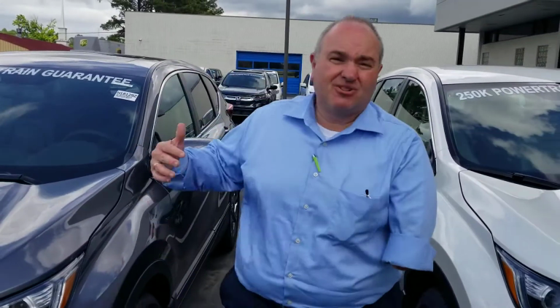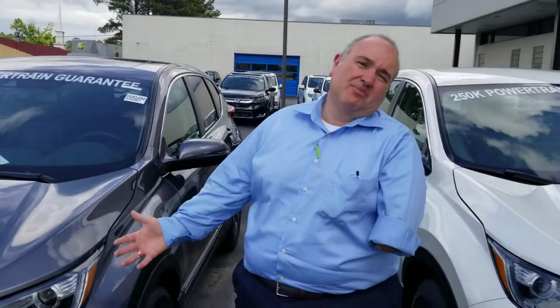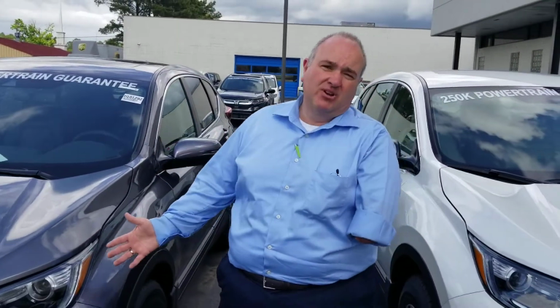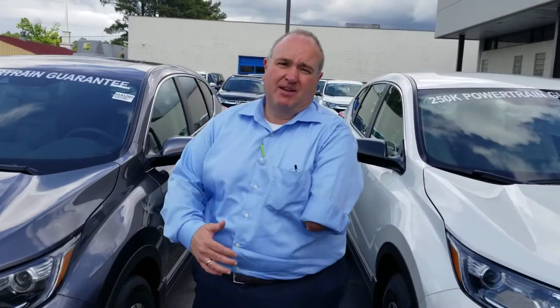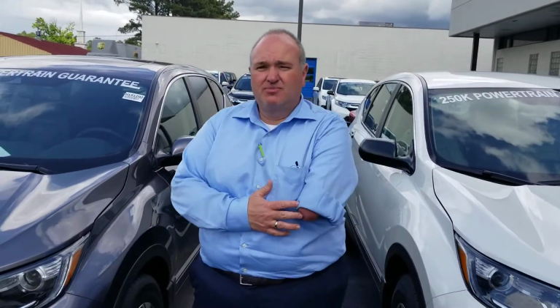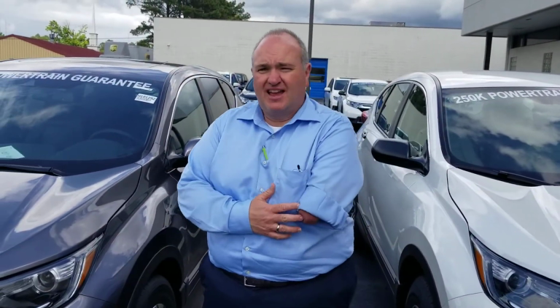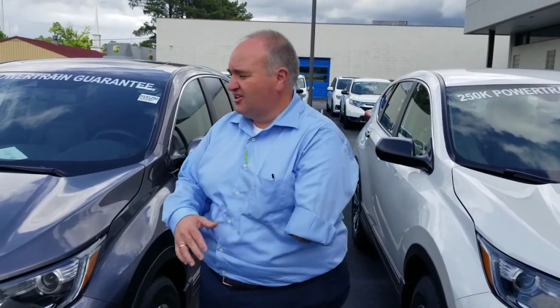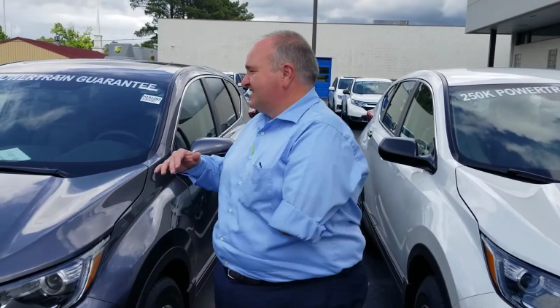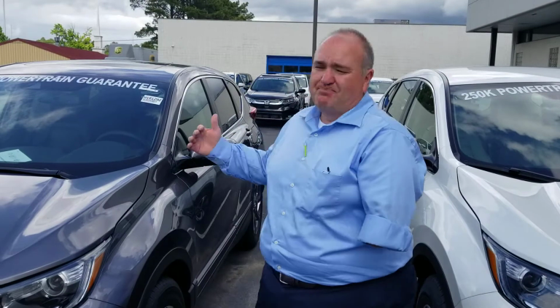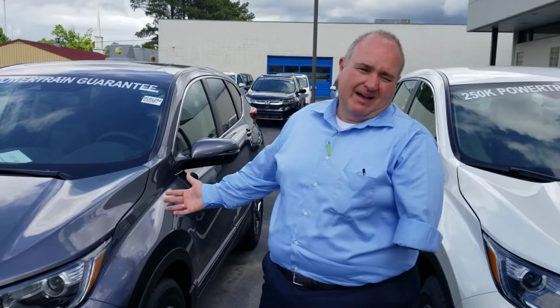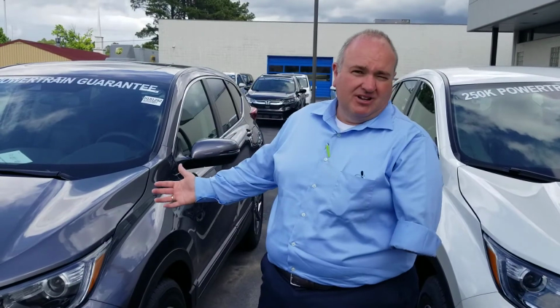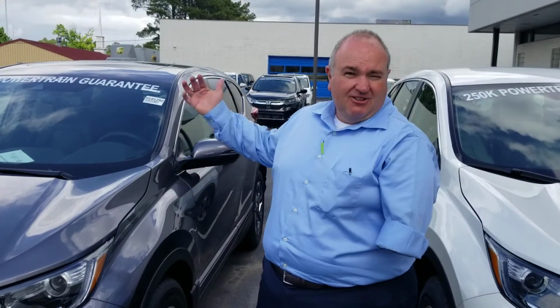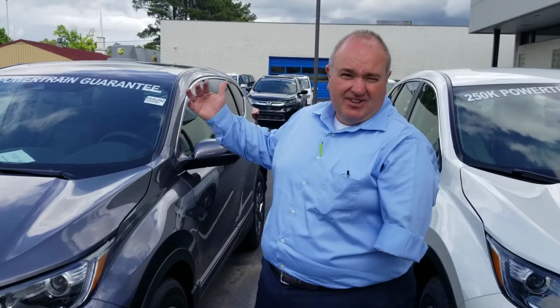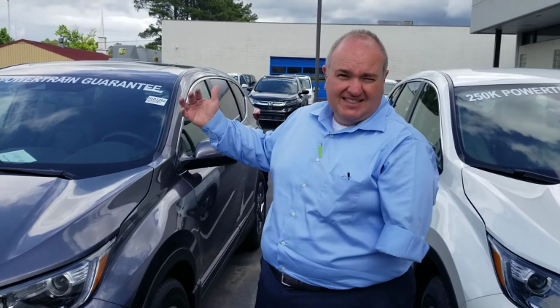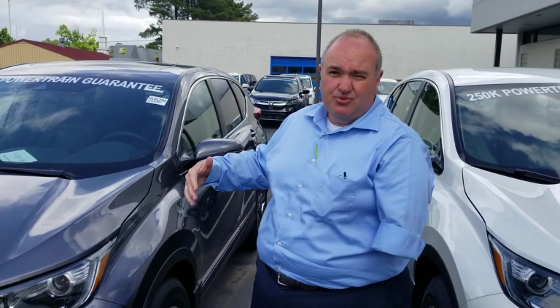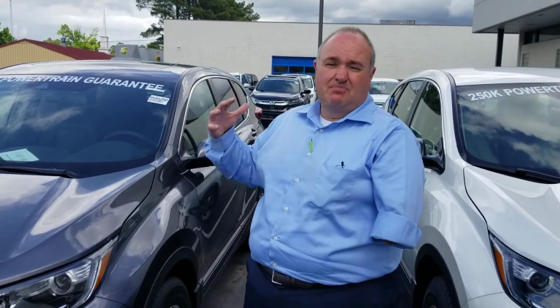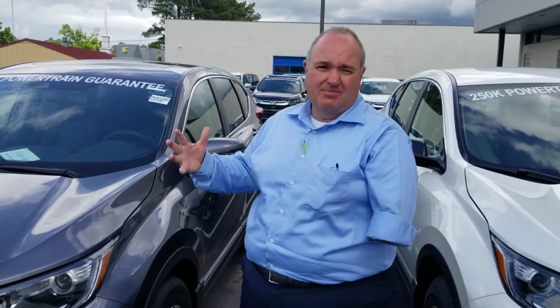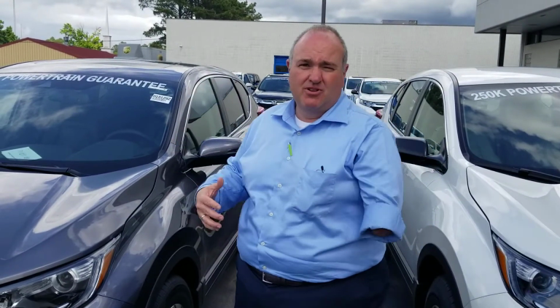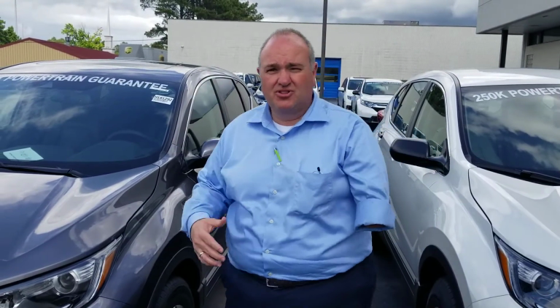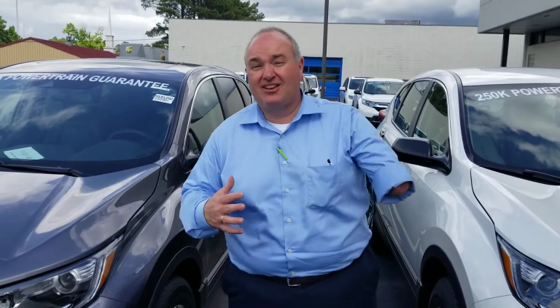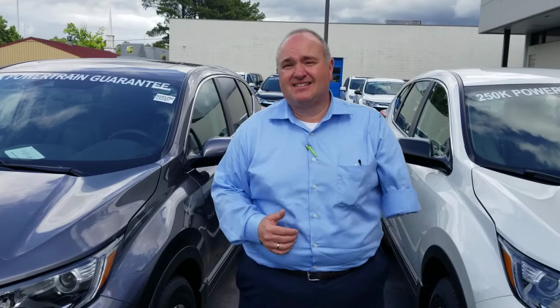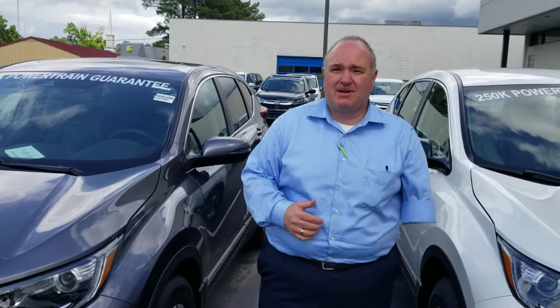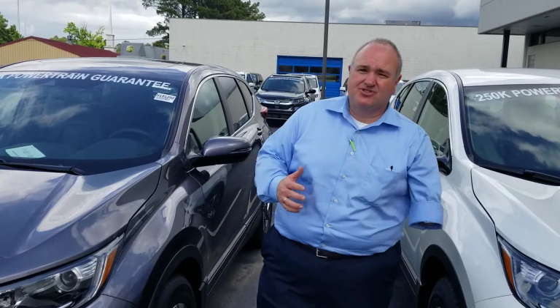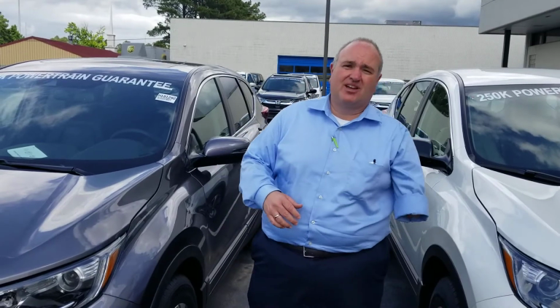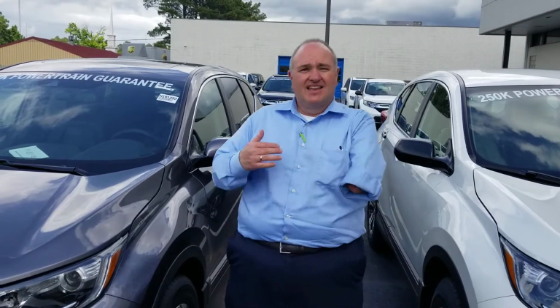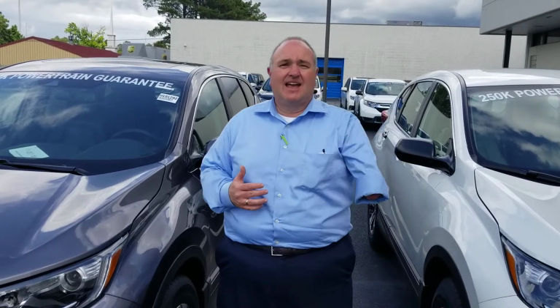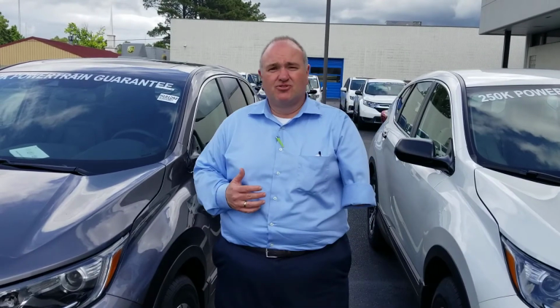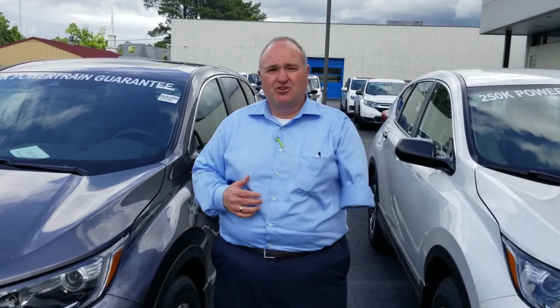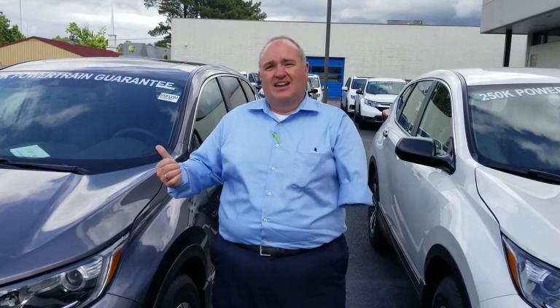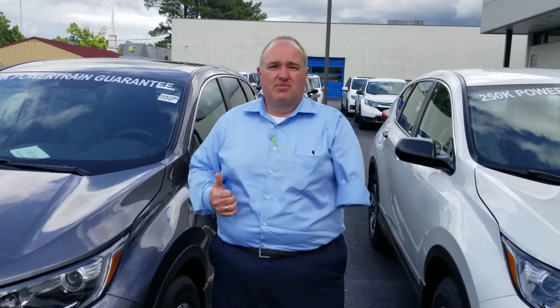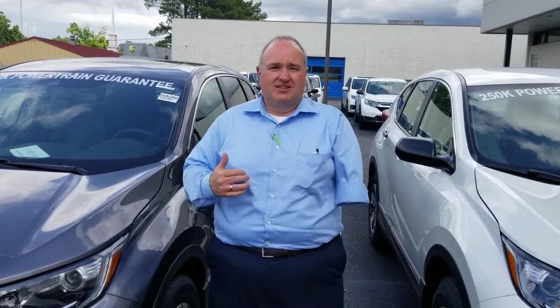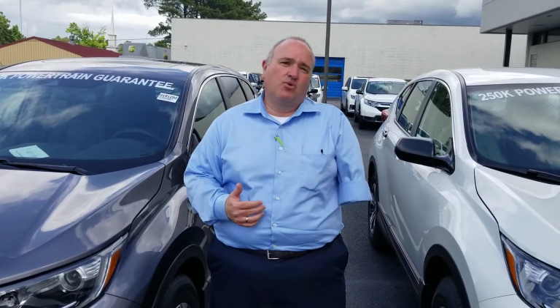These vehicles come loaded up. They were just remodeled last year. It's got a power tailgate on the EXL as well as your backup camera, your Bluetooth, and your Honda Sensing package, which is super nice. Got that adaptive cruise control and a new turbo engine to make it quicker.